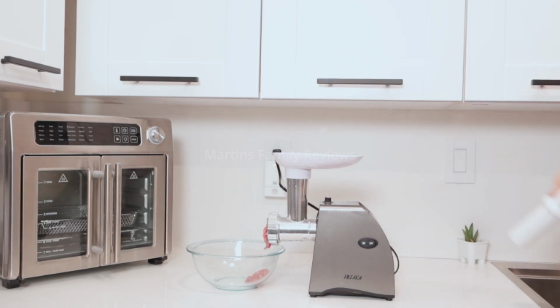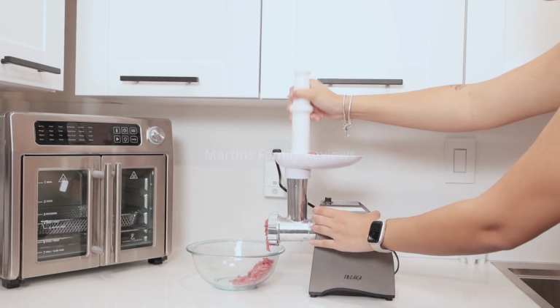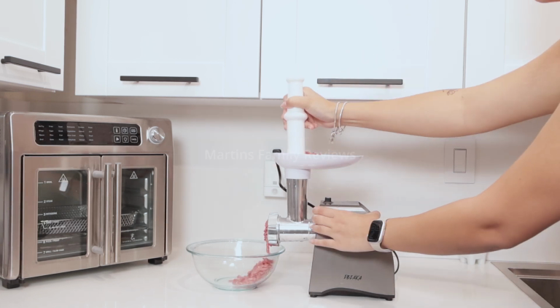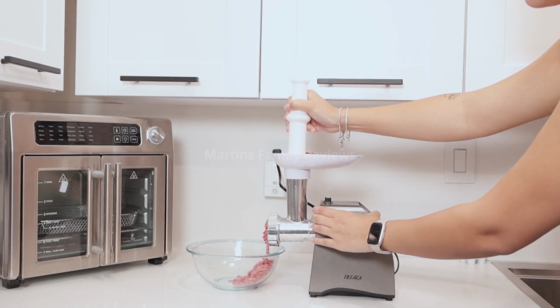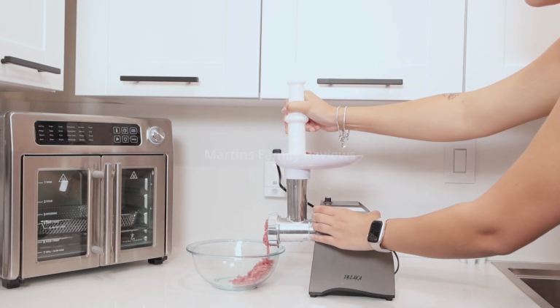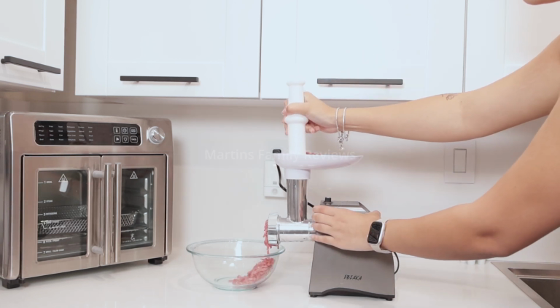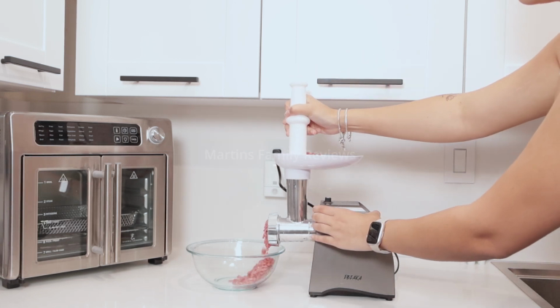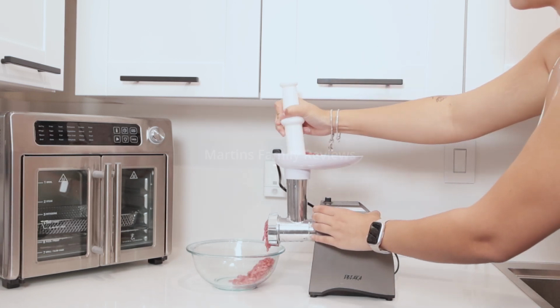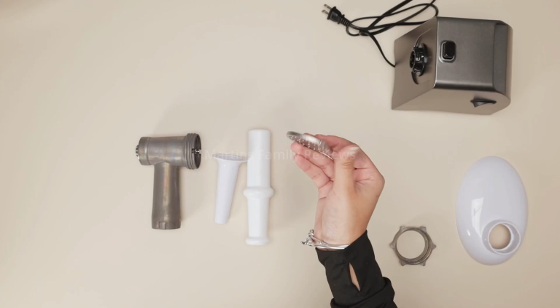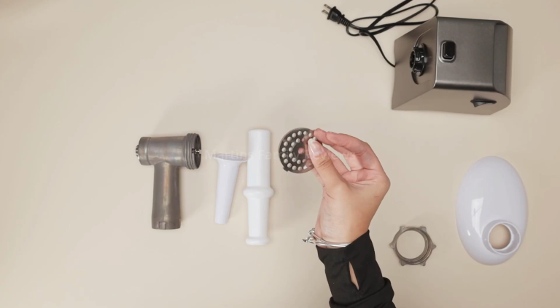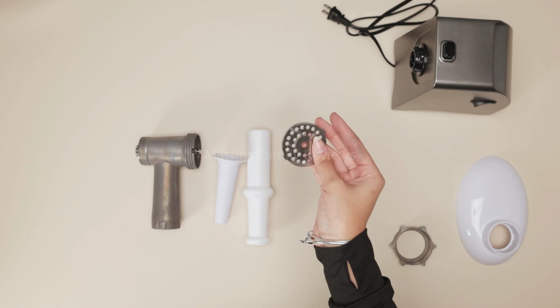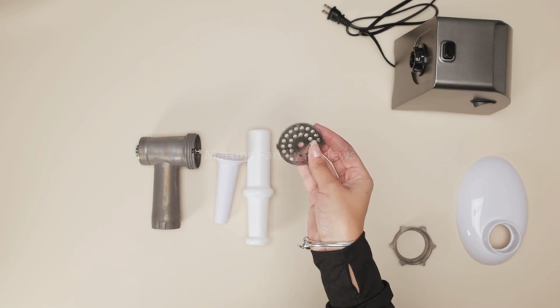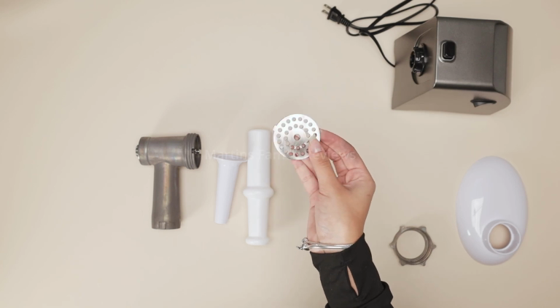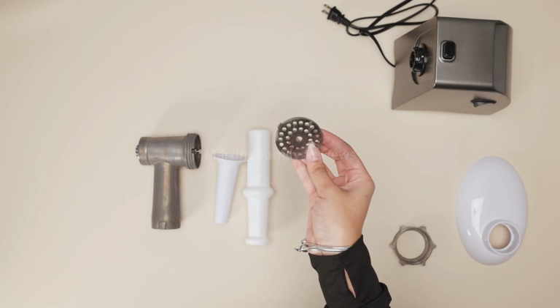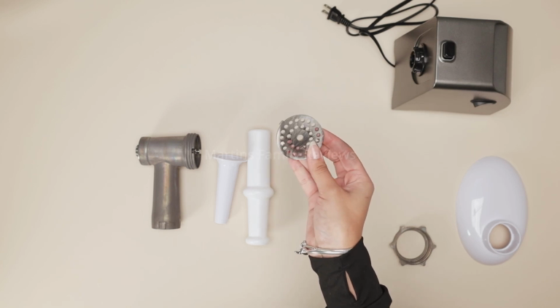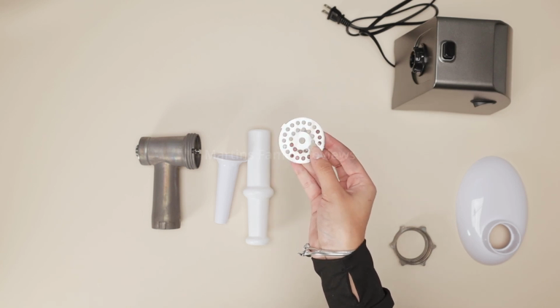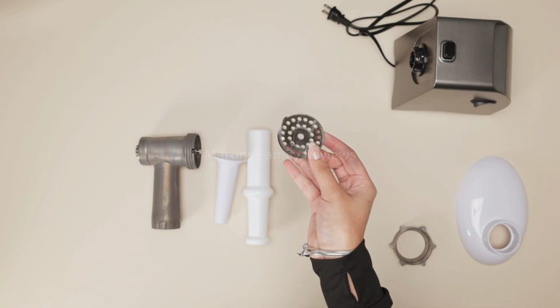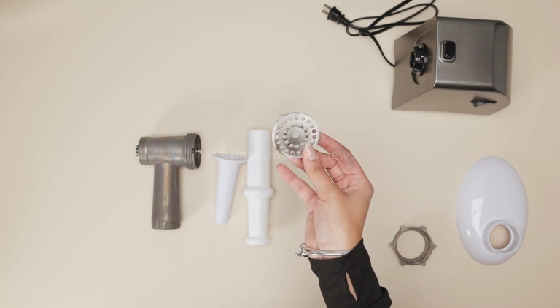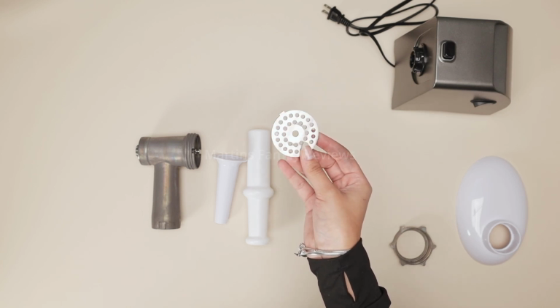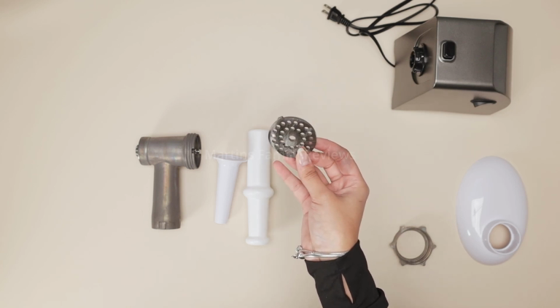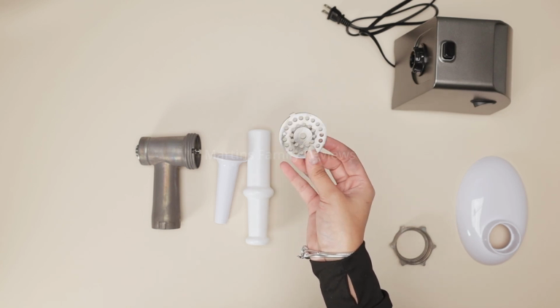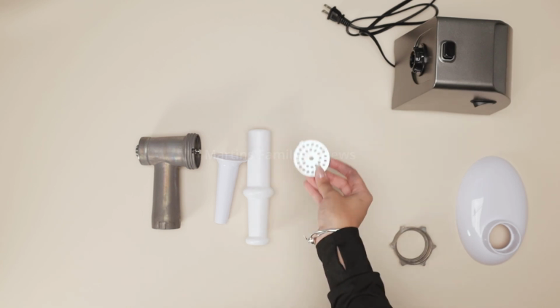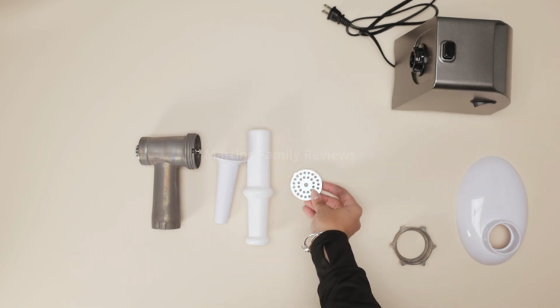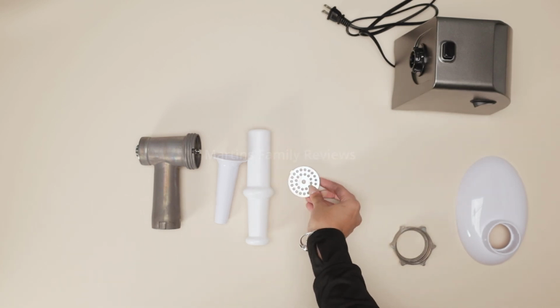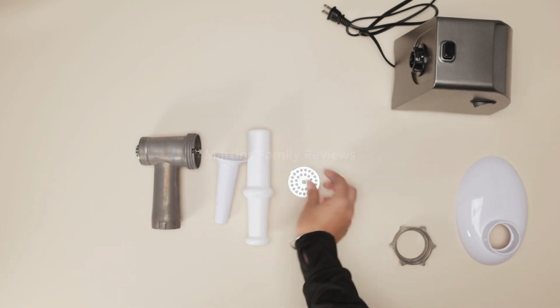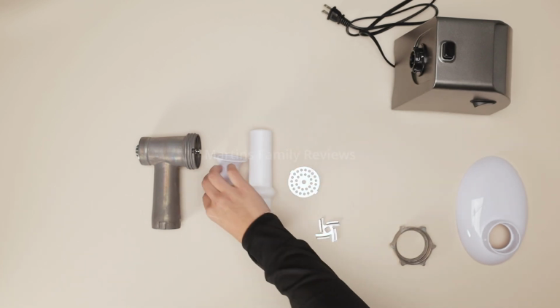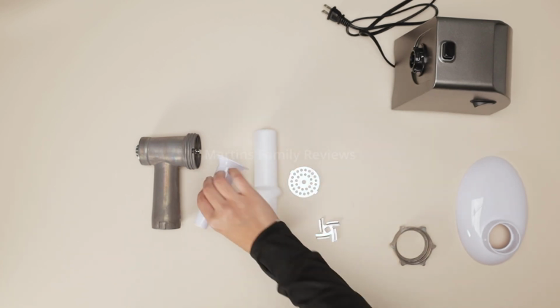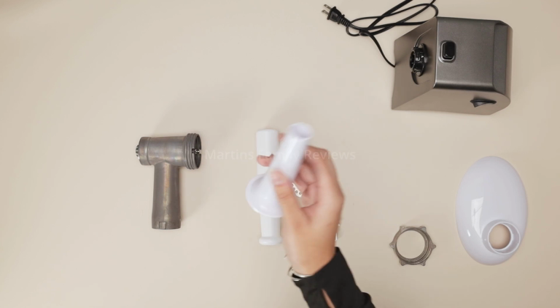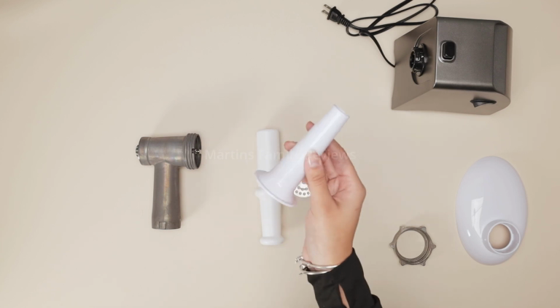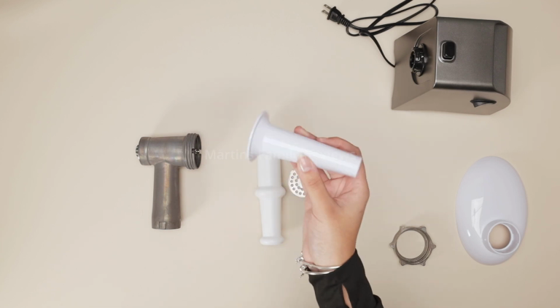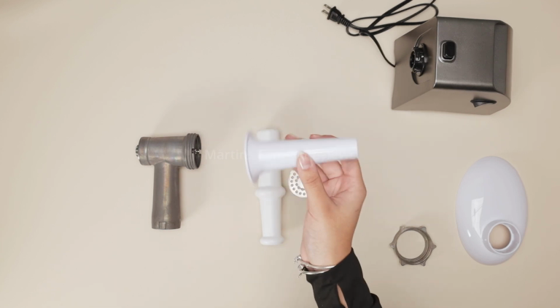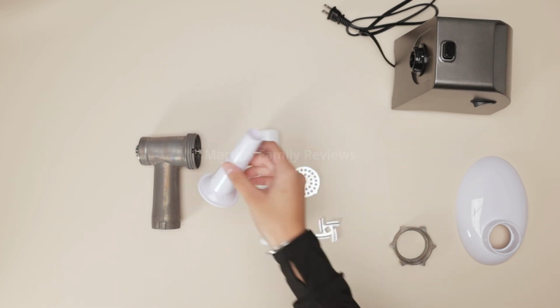It was absolutely amazing. They have different attachments as well, like these, so you can regulate how big or how small you want the meat to be, and there's even a sausage maker.